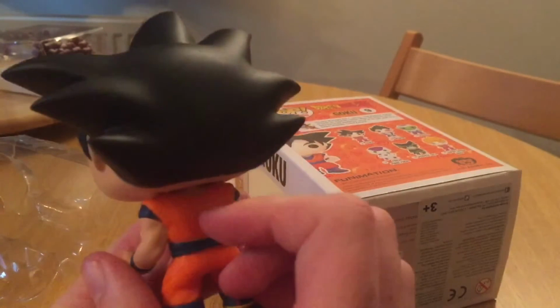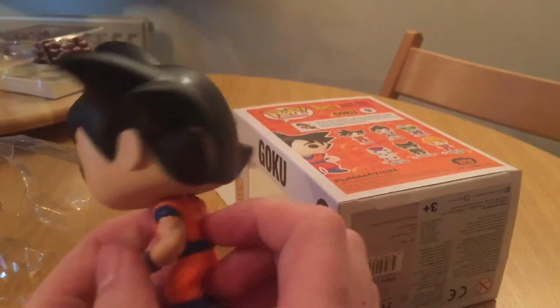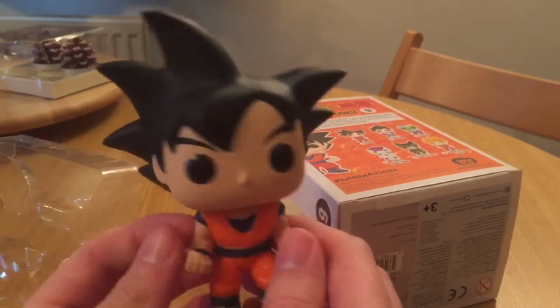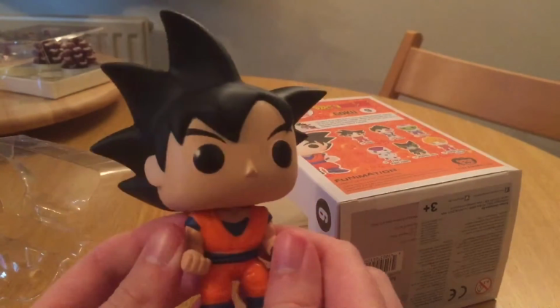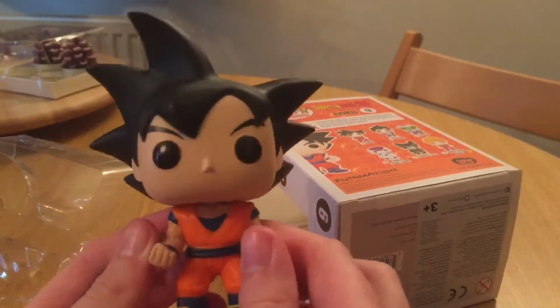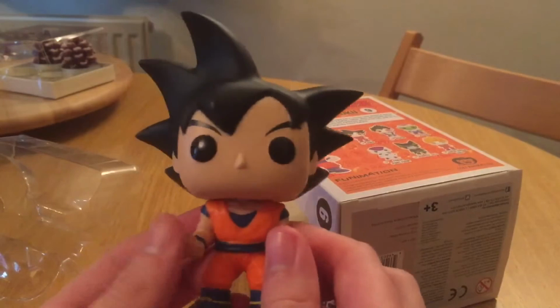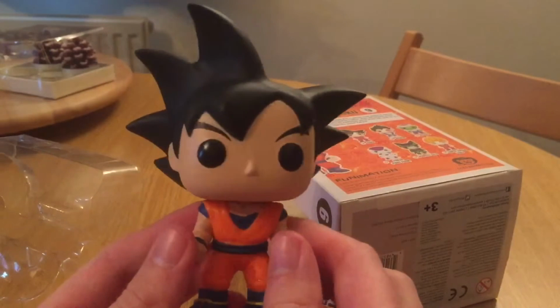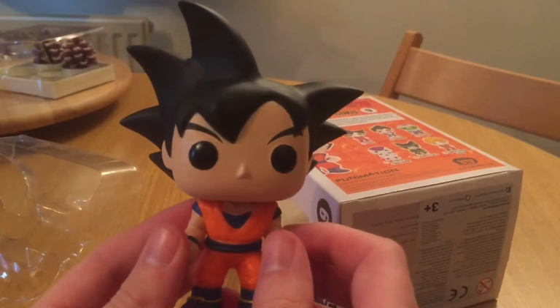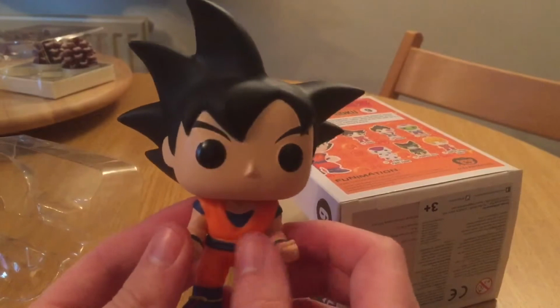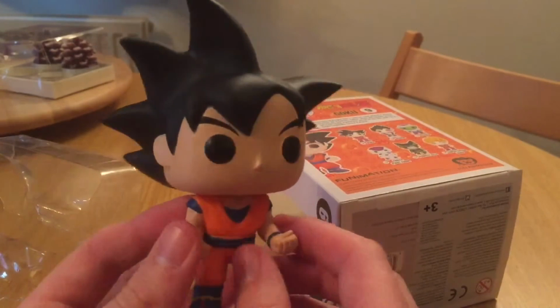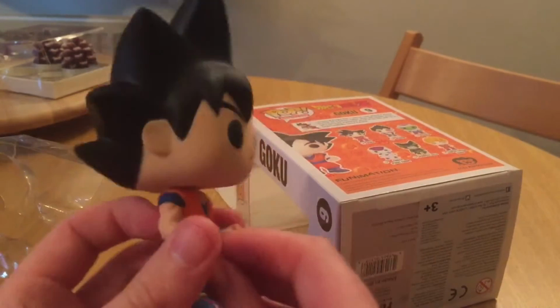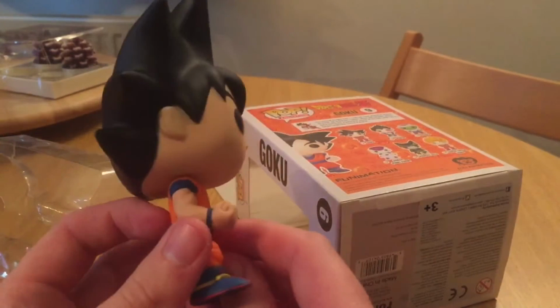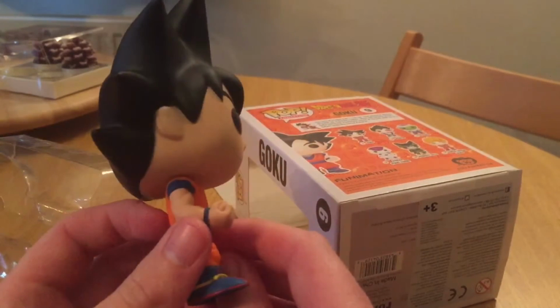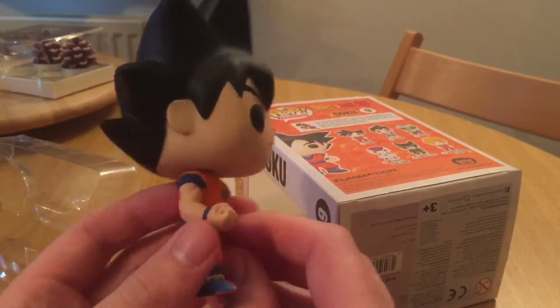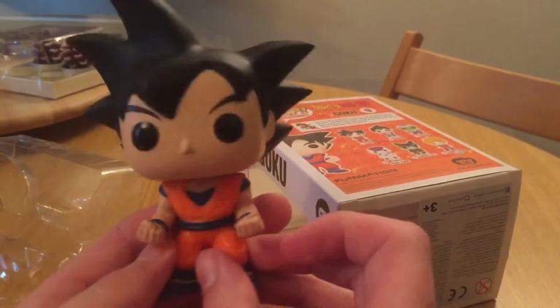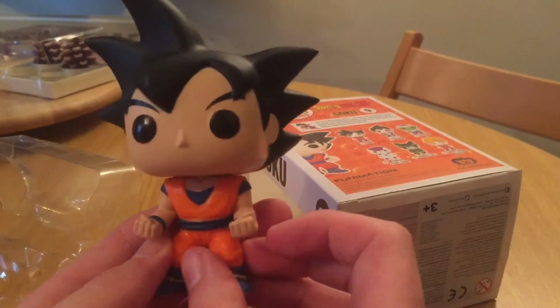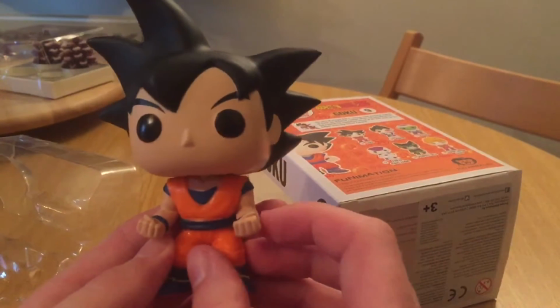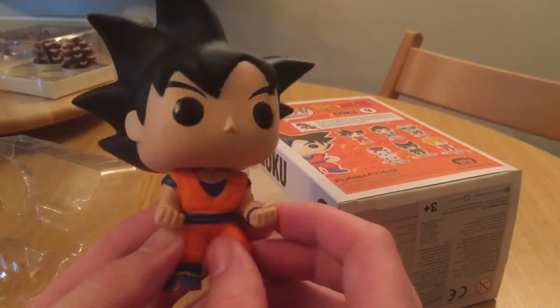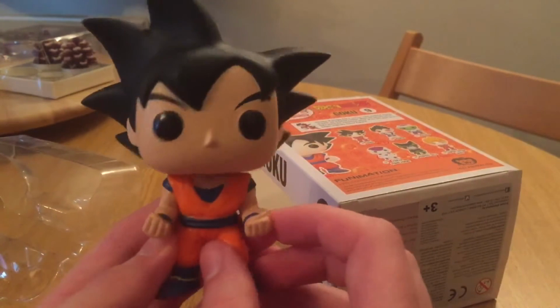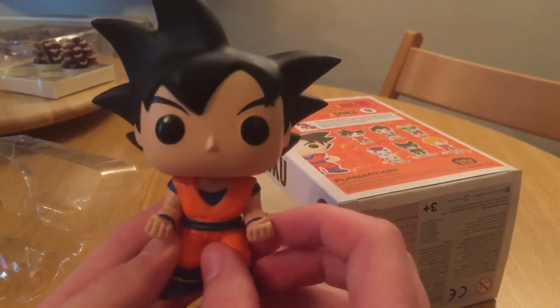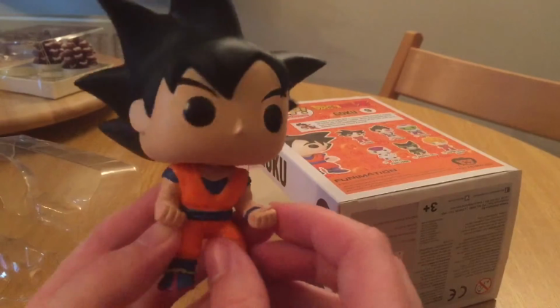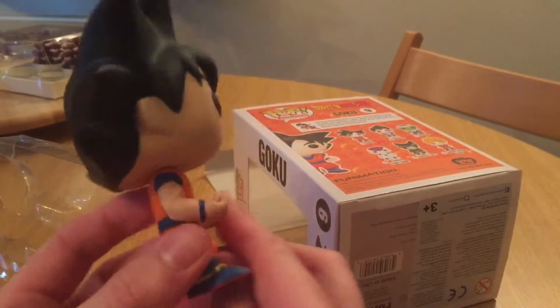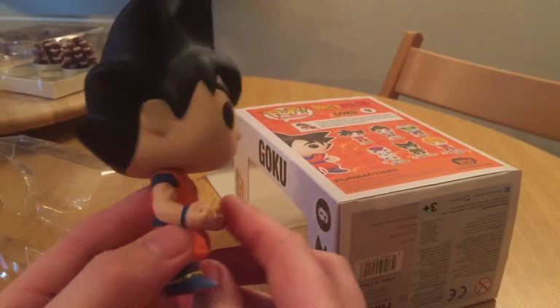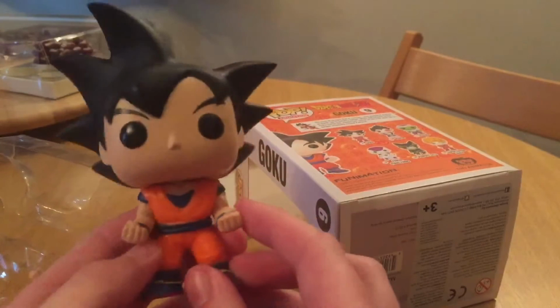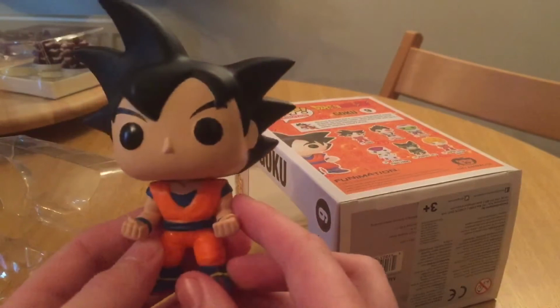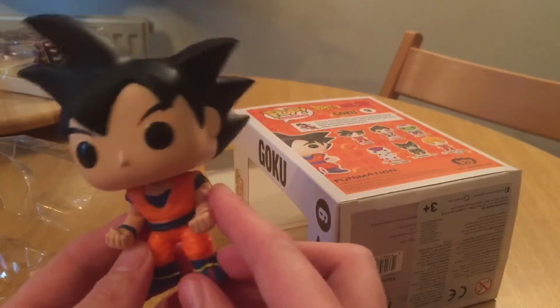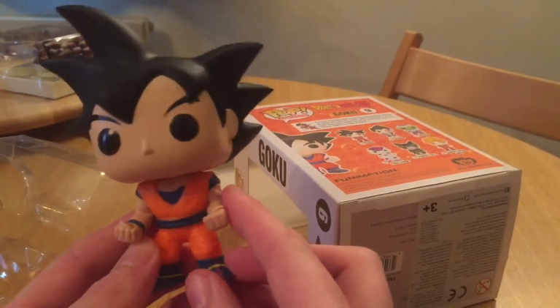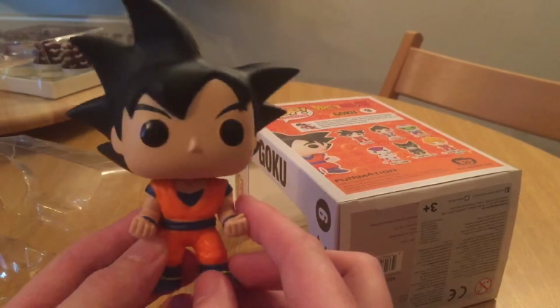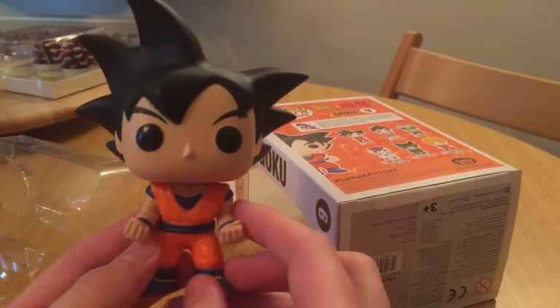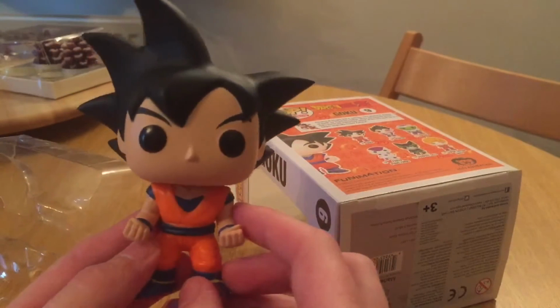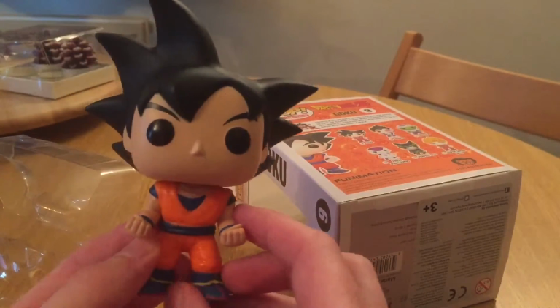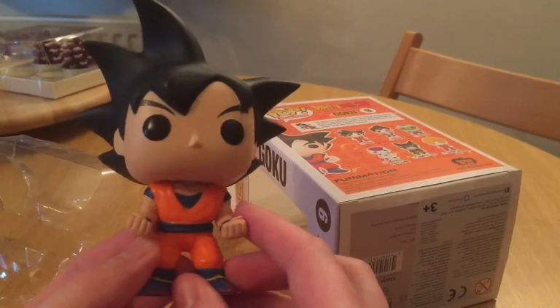I'll pop this in the display box before the missus gets back, but yeah, quite chuffed for that. So there is number nine from the pop animation set — Goku.